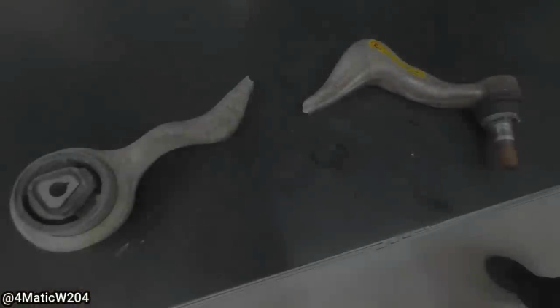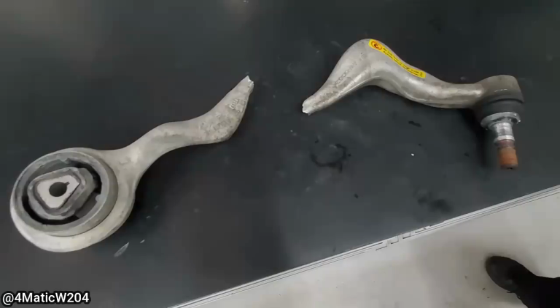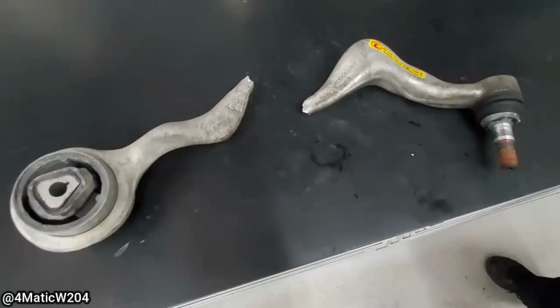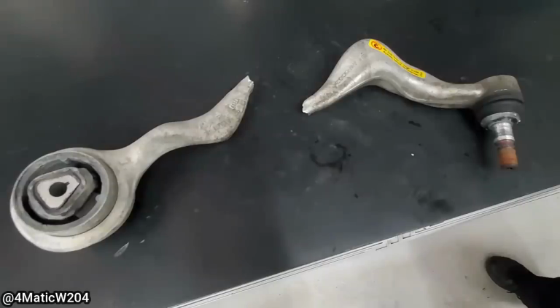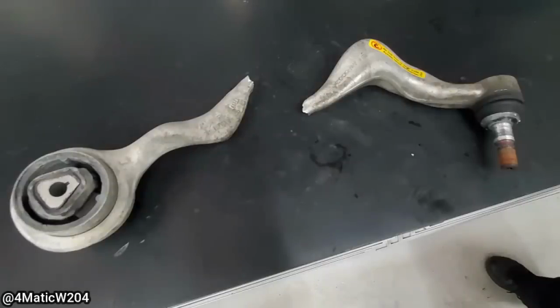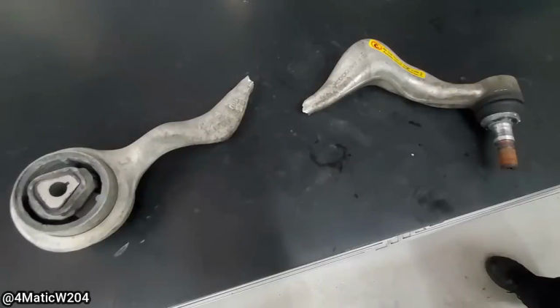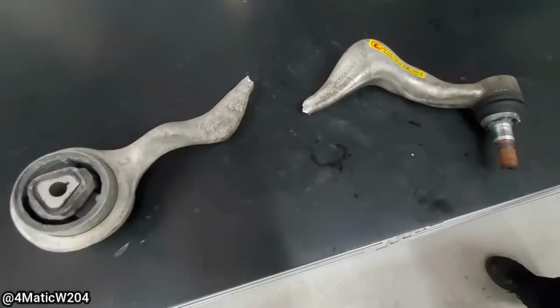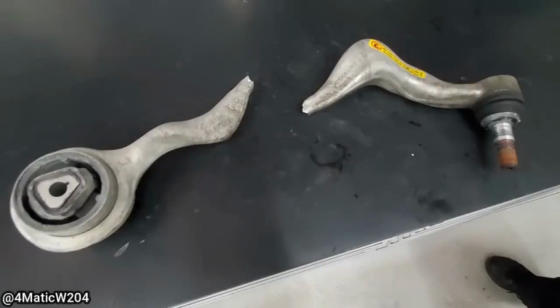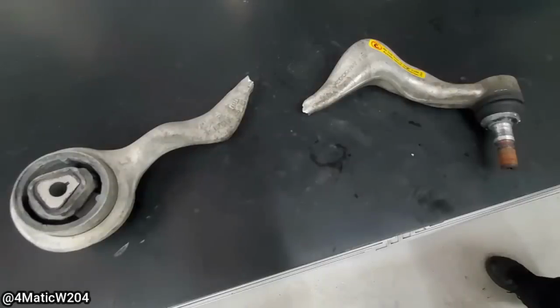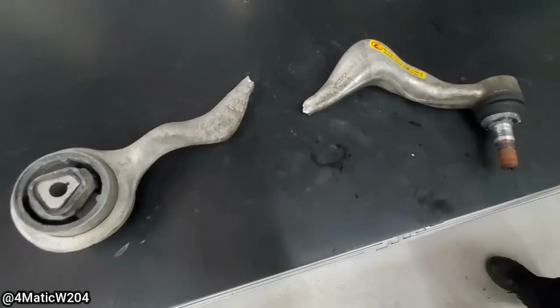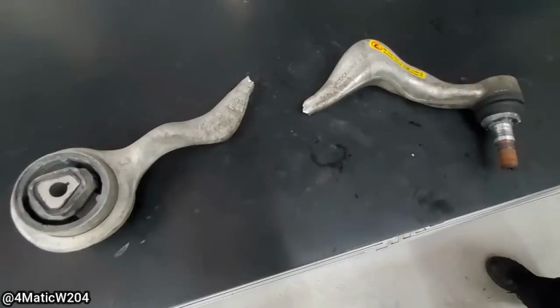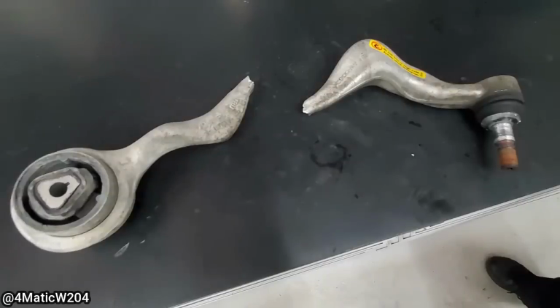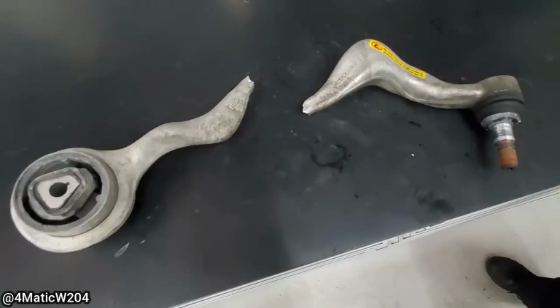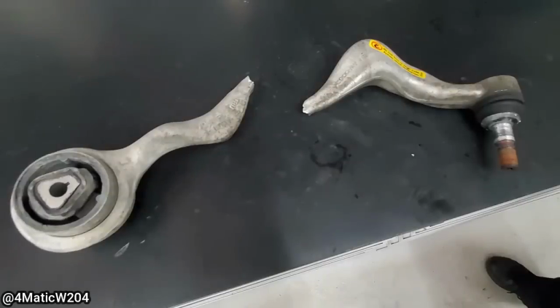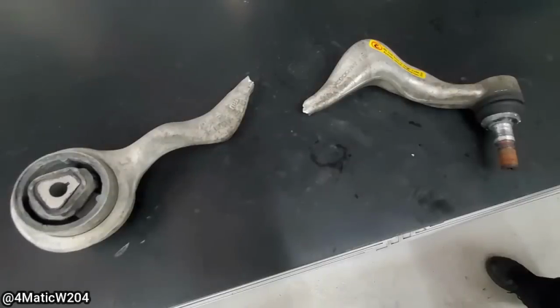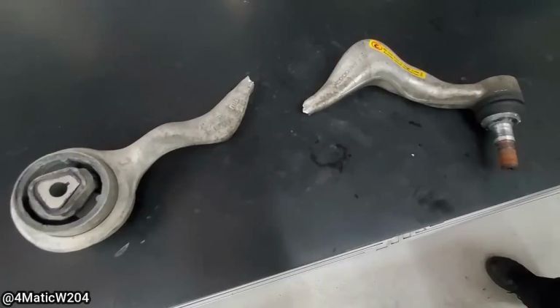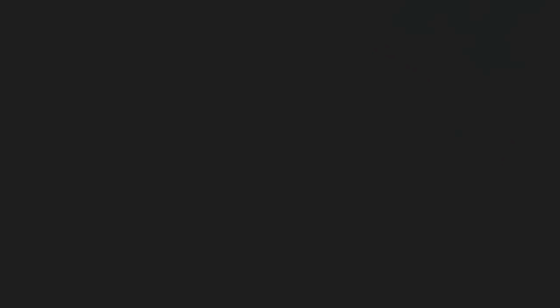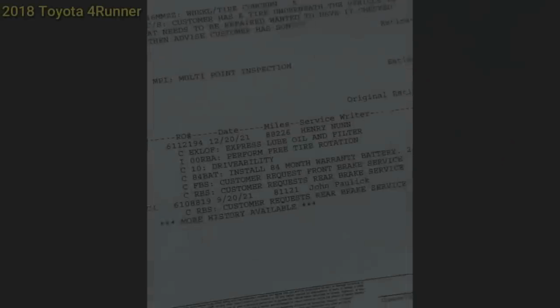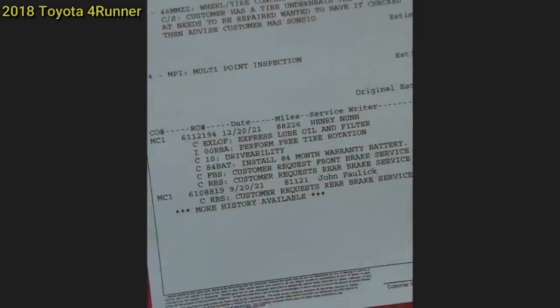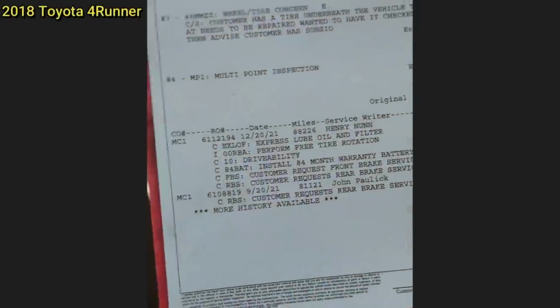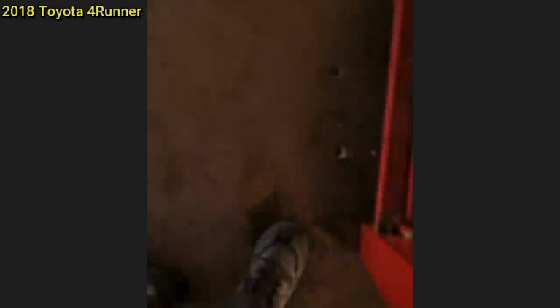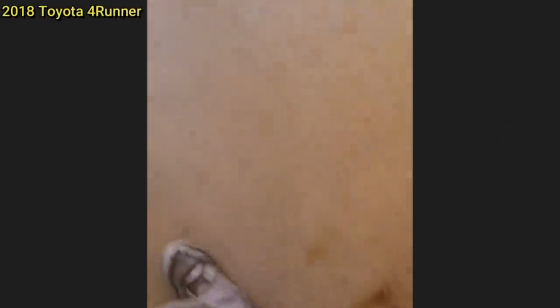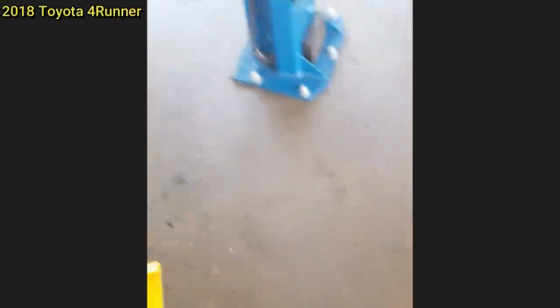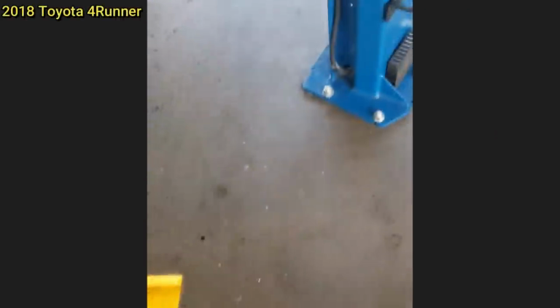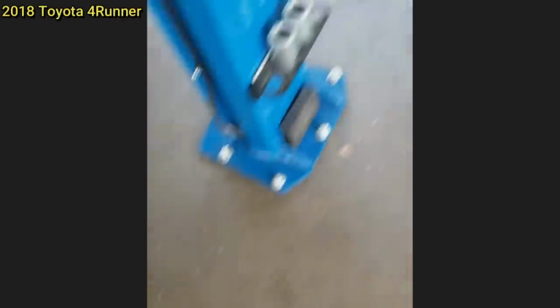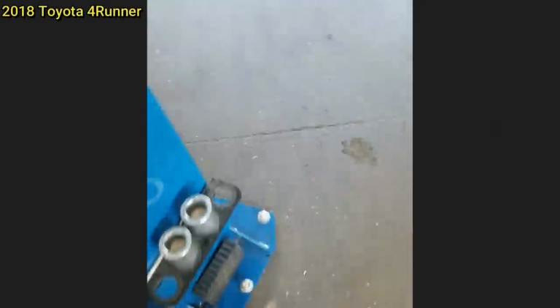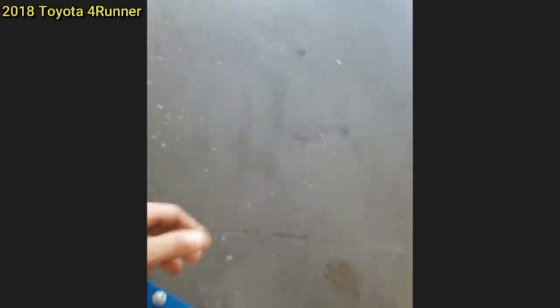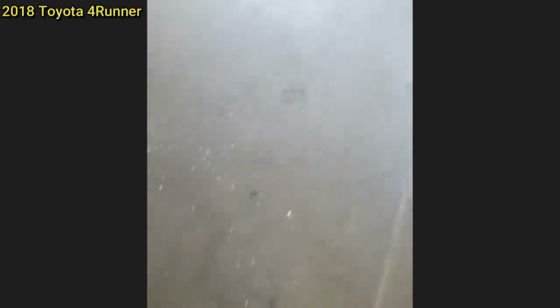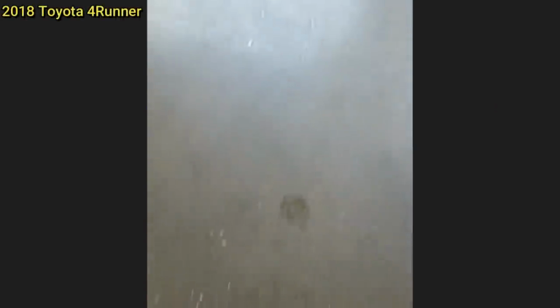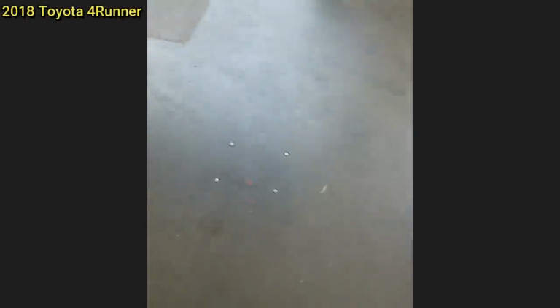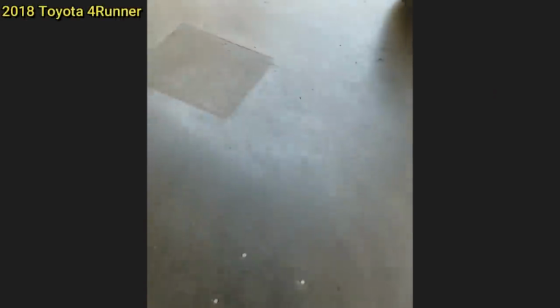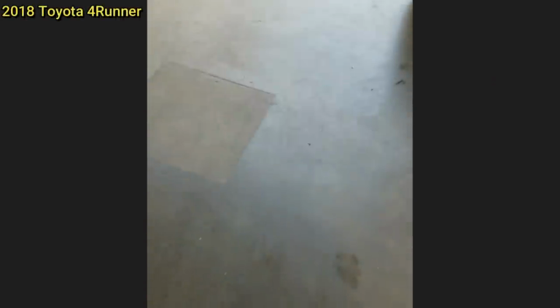The customer drove their vehicle to the shop in this condition, and the issue ended up being a broken lower control arm. The customer stated they wanted their tire repaired, and upon further inspection more problems were found.